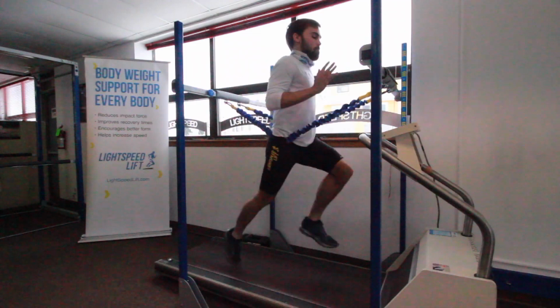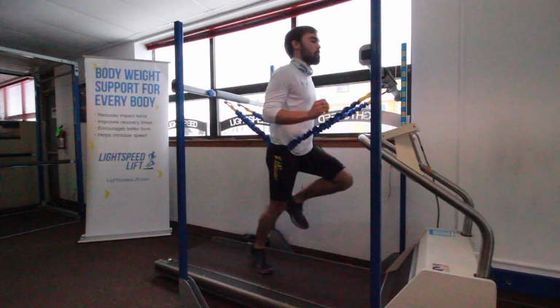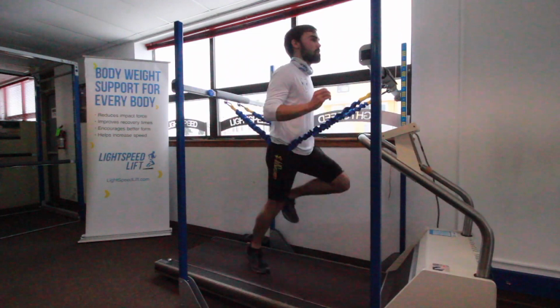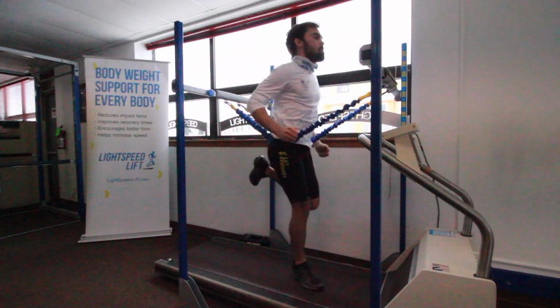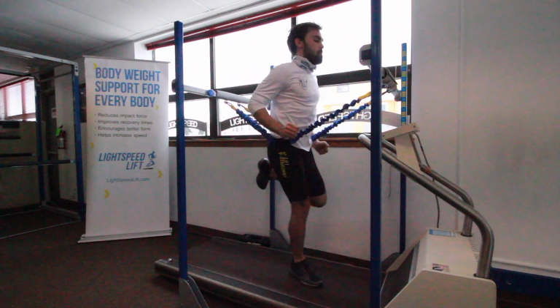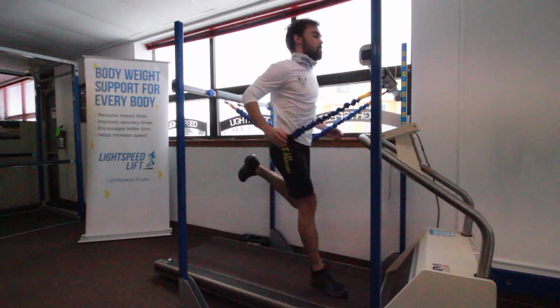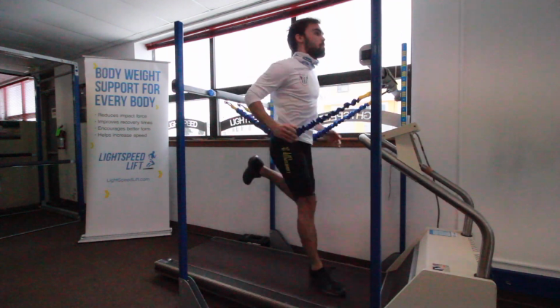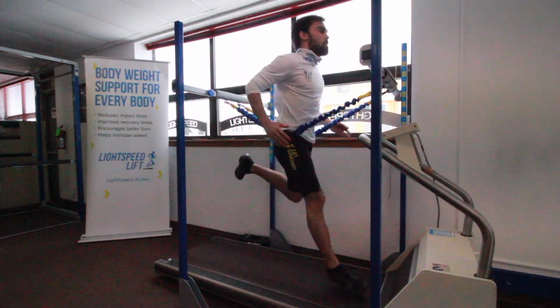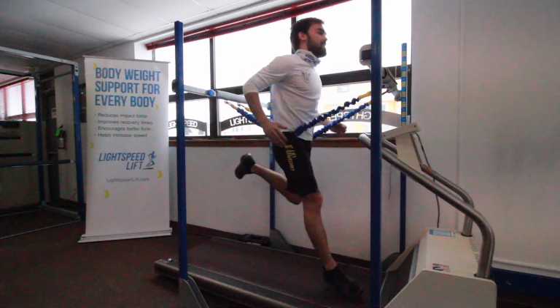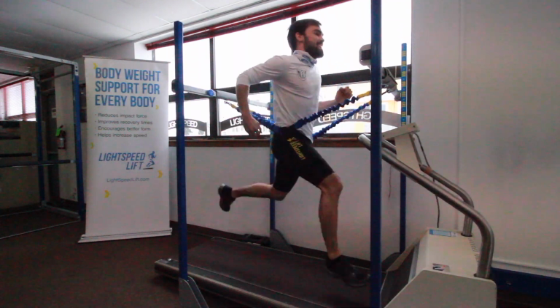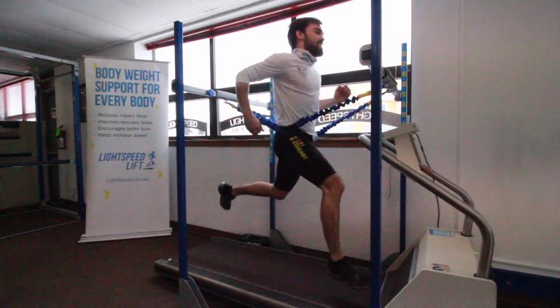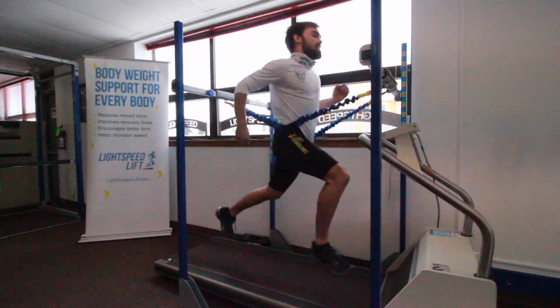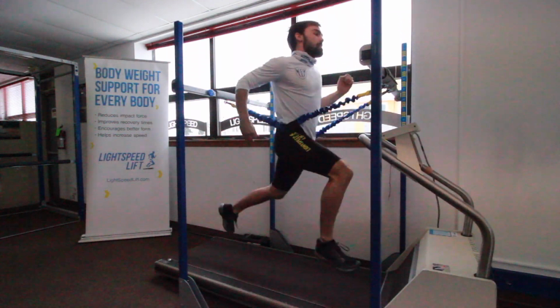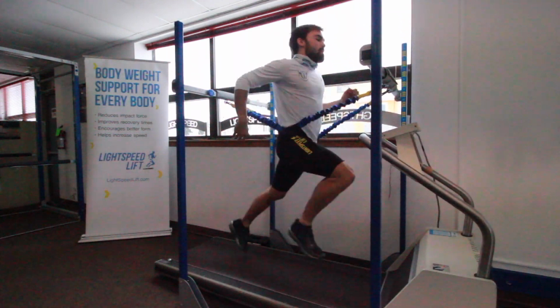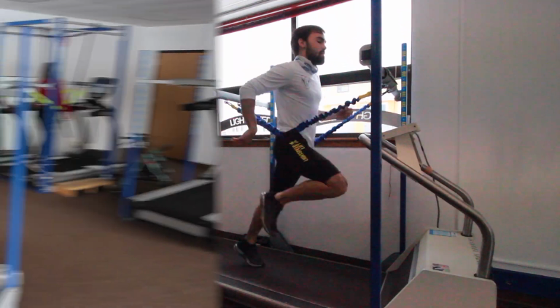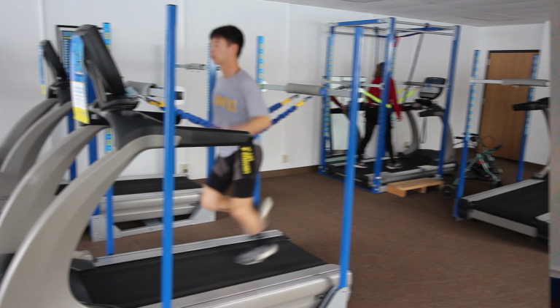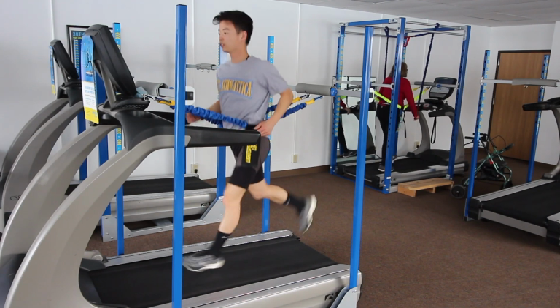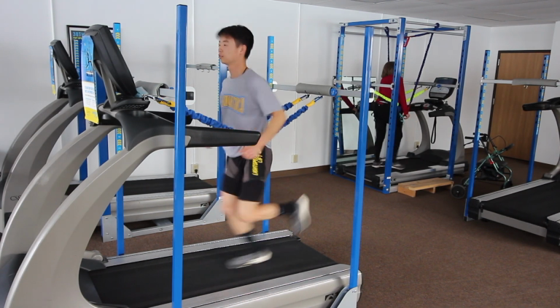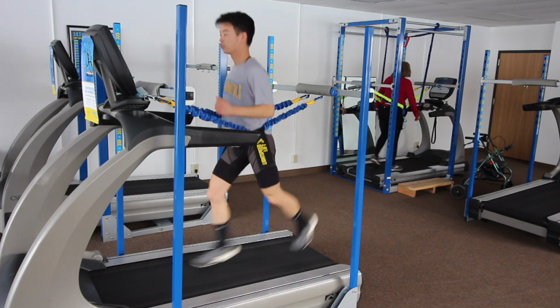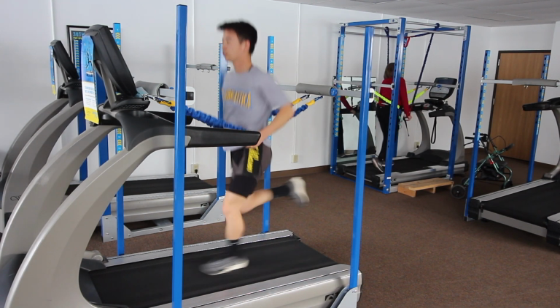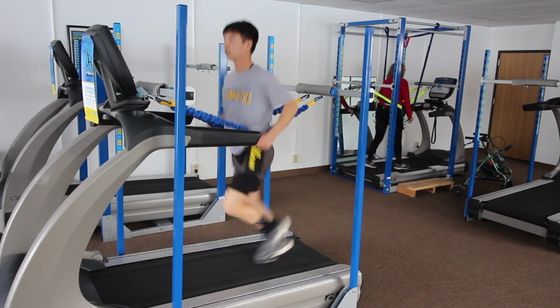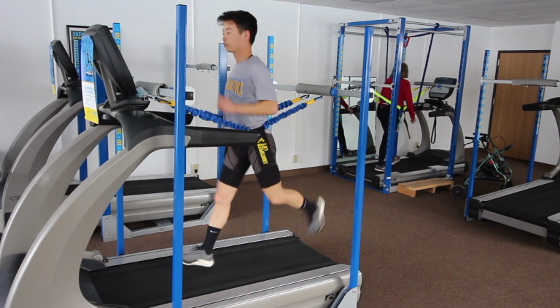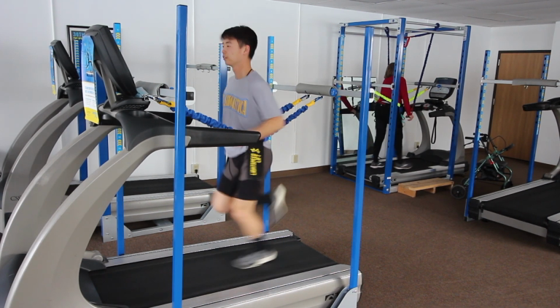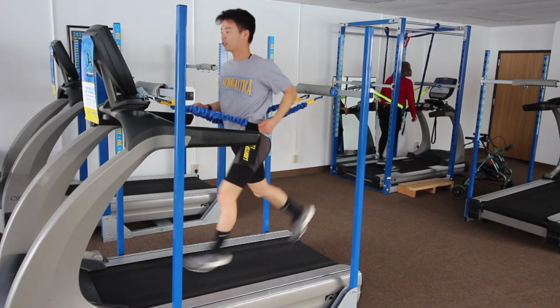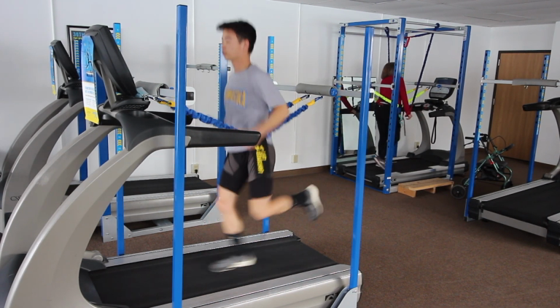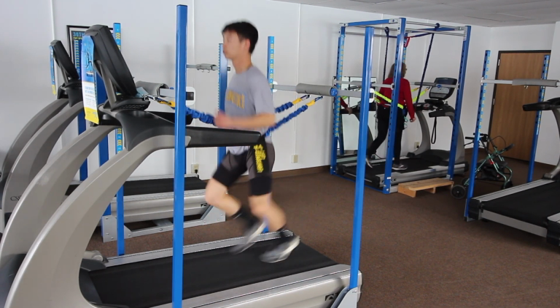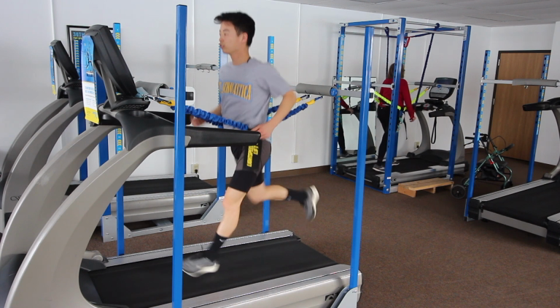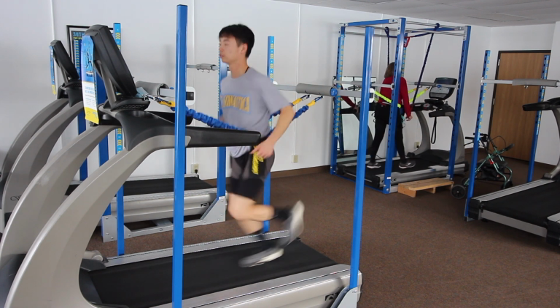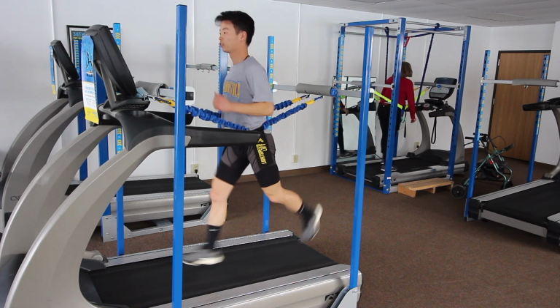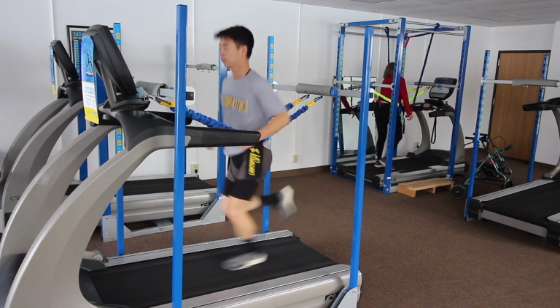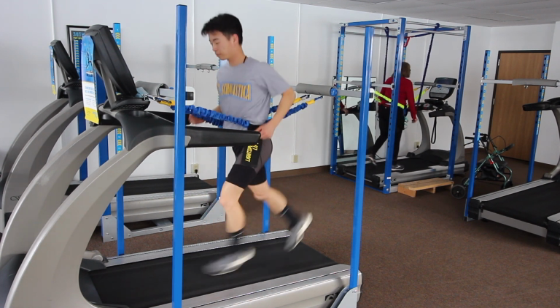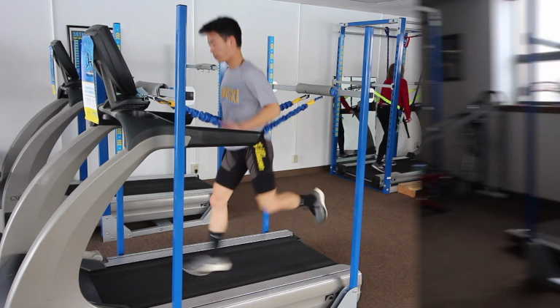Whether you're a sprinter trying to increase your maximum speed, a long-distance runner looking to better your grandma's marathon time, or simply striving to build a healthier lifestyle, our individualized and comprehensive fitness plans can help you achieve your goals one step at a time.